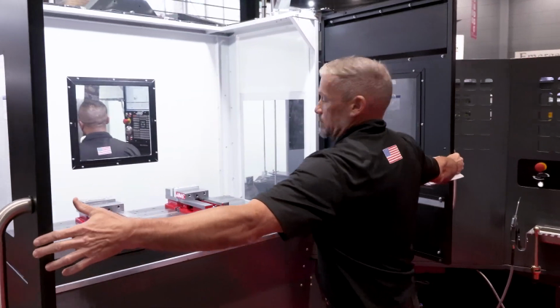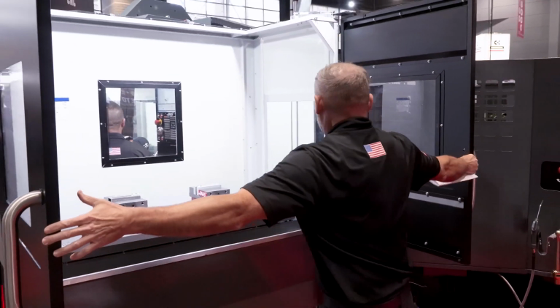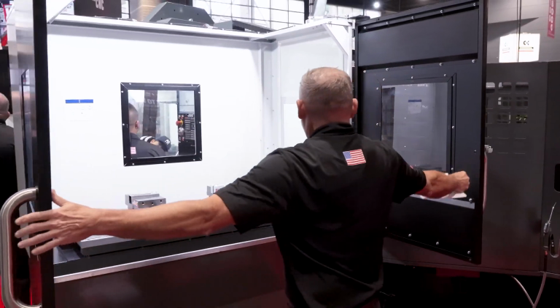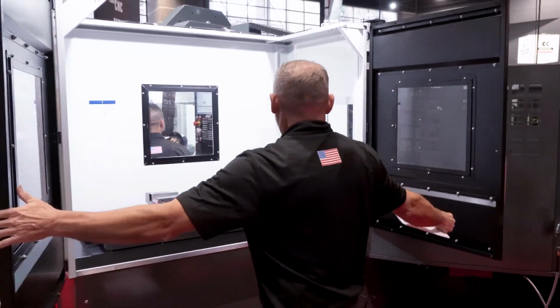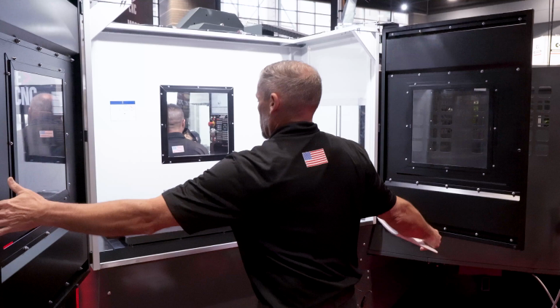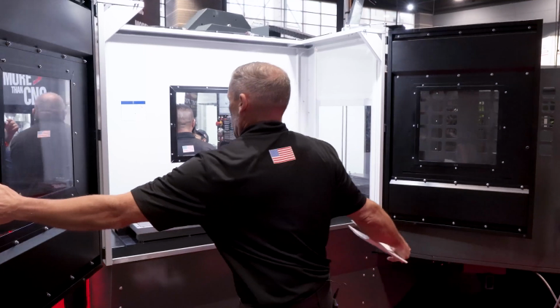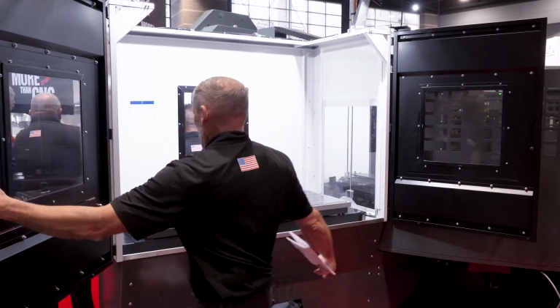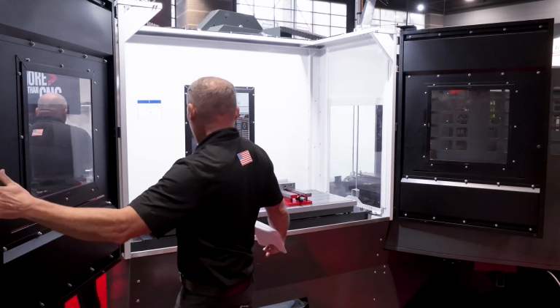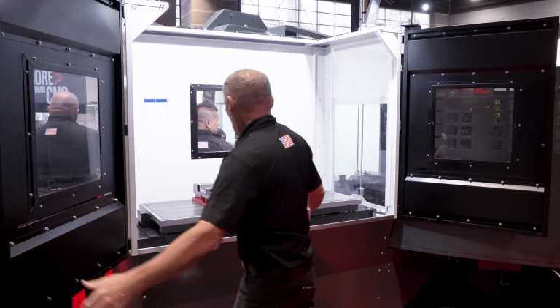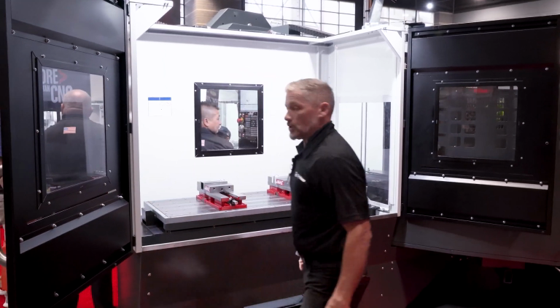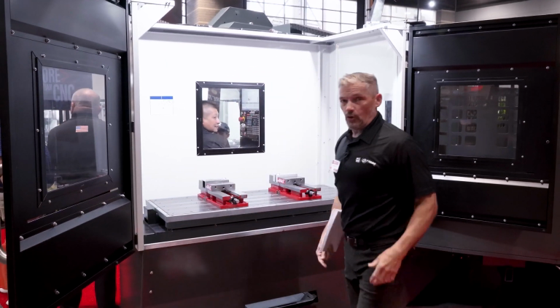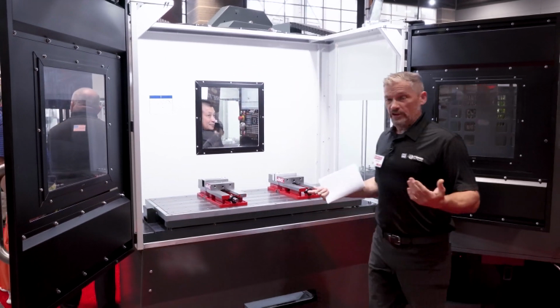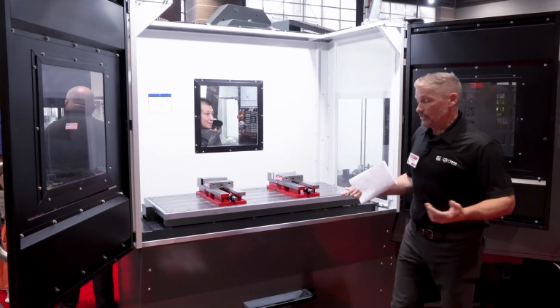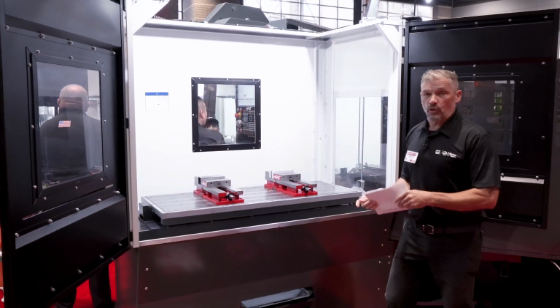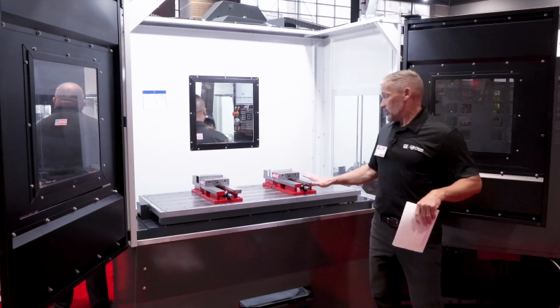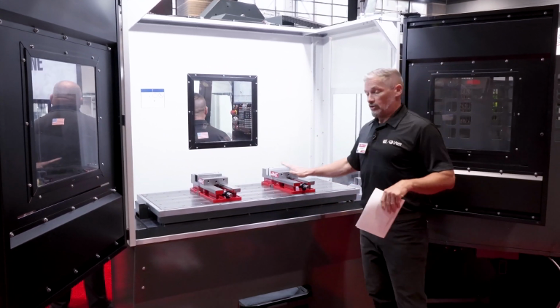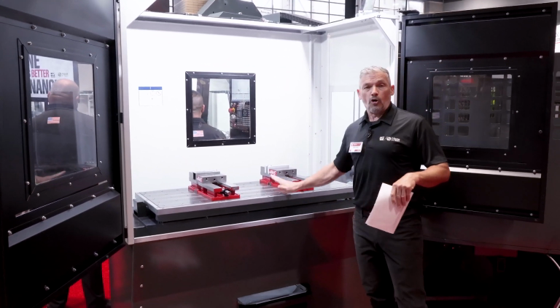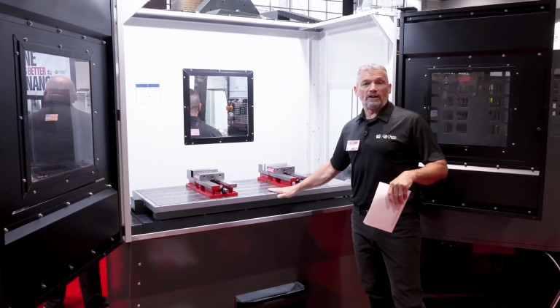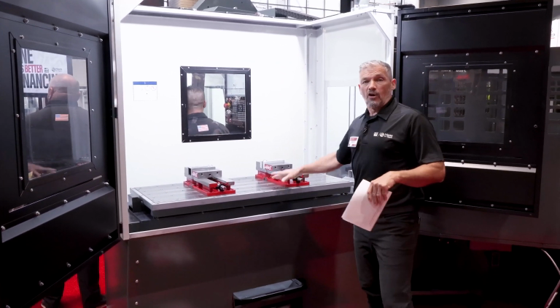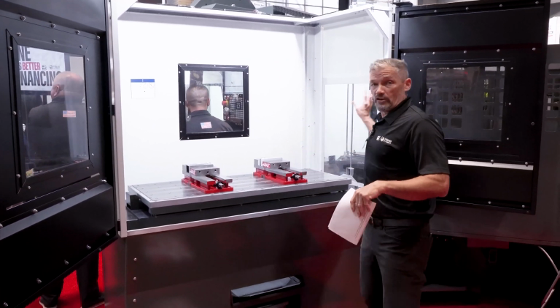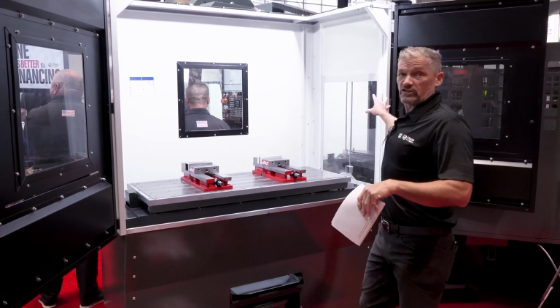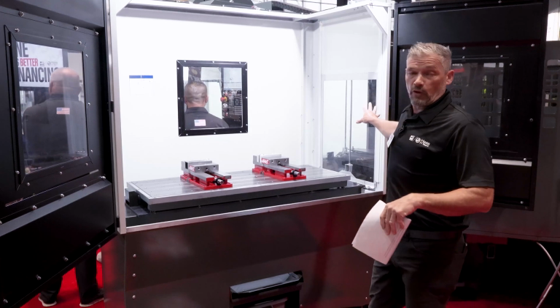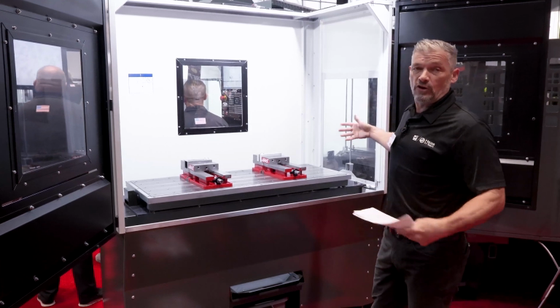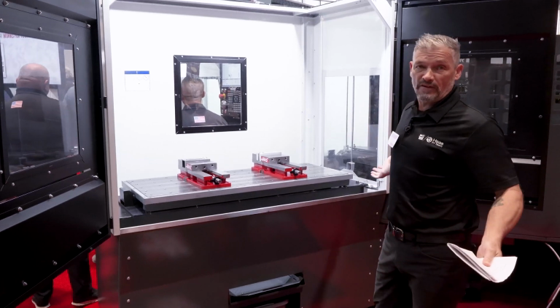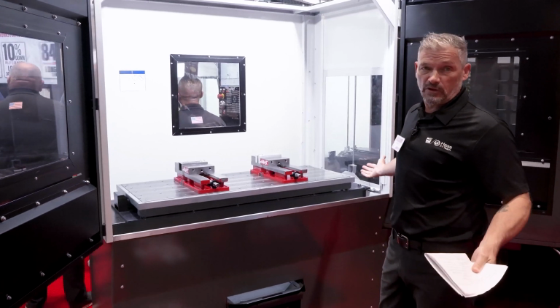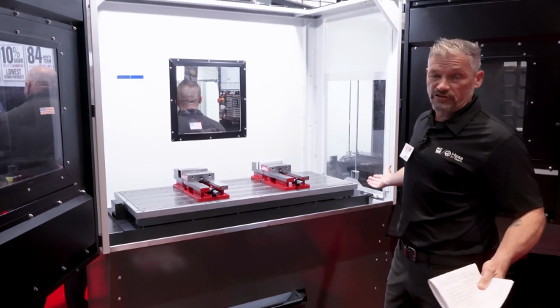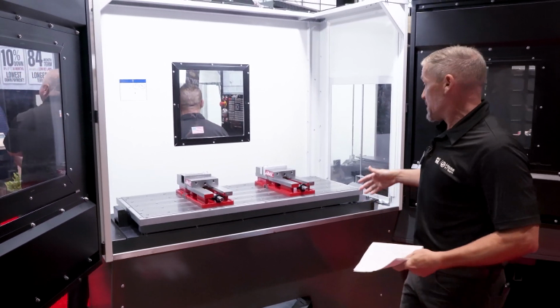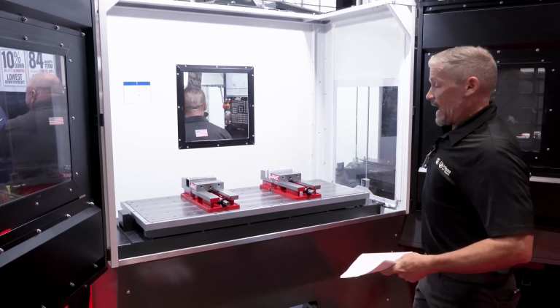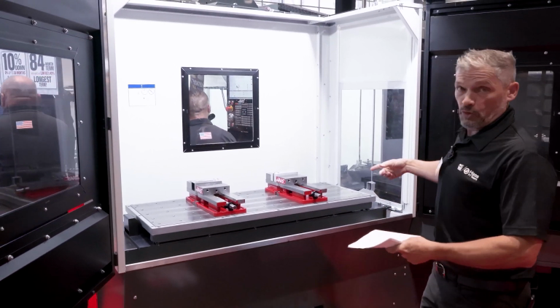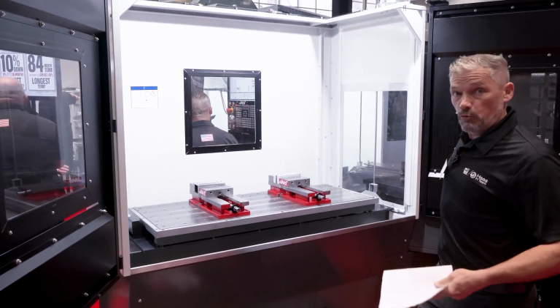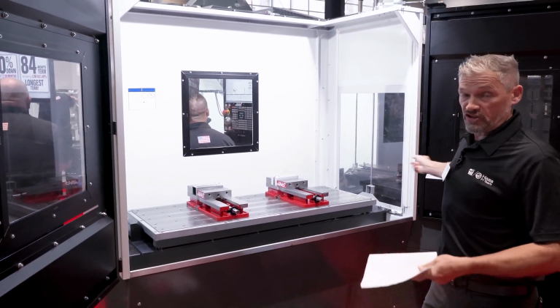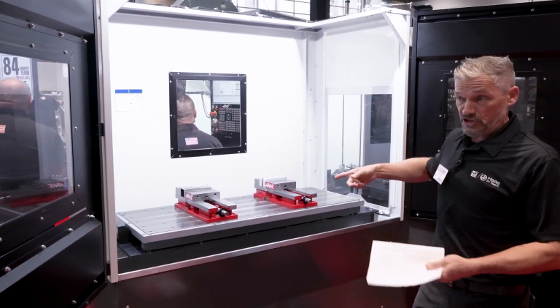That thing opens real wide. This allows you, of course, to load pallets while the machine is still running, so you don't have any spindle downtime as you're putting new parts into the machine.